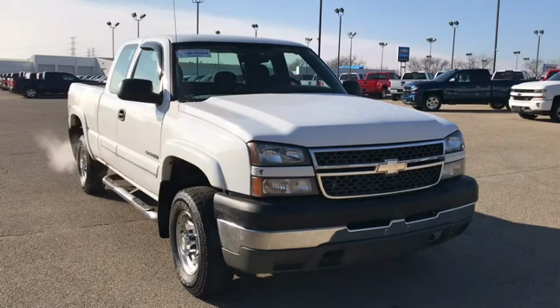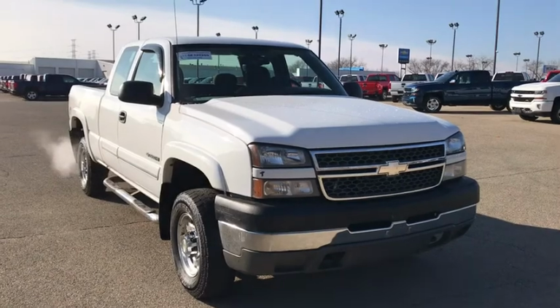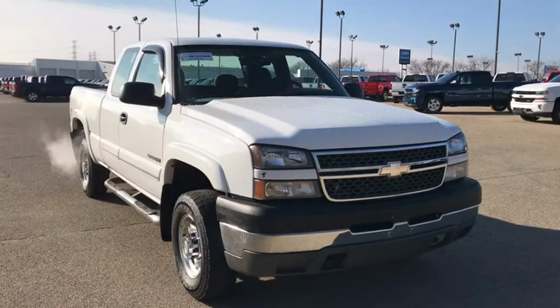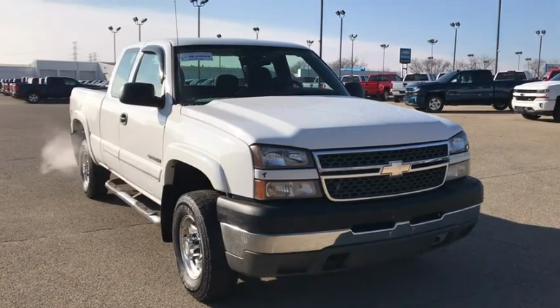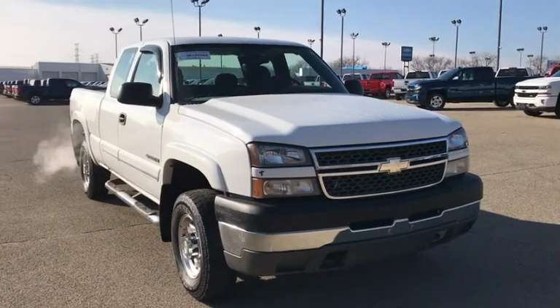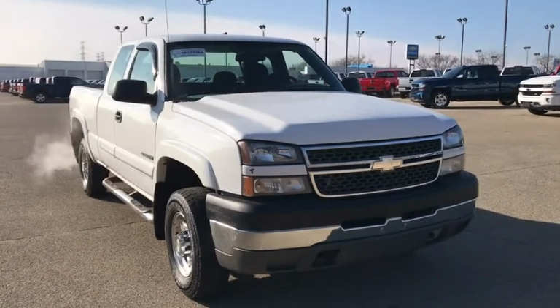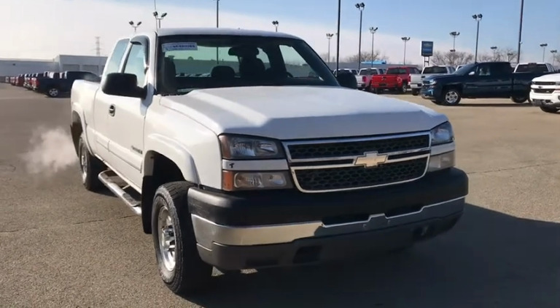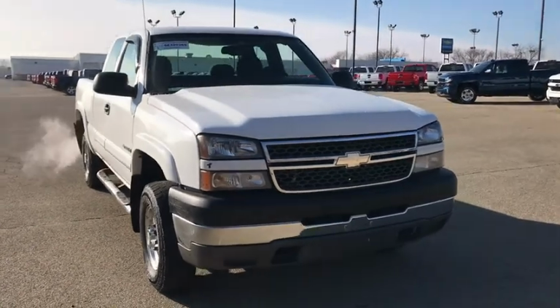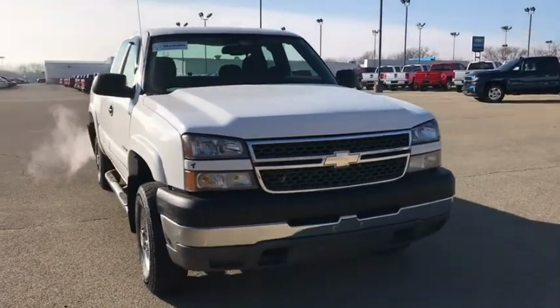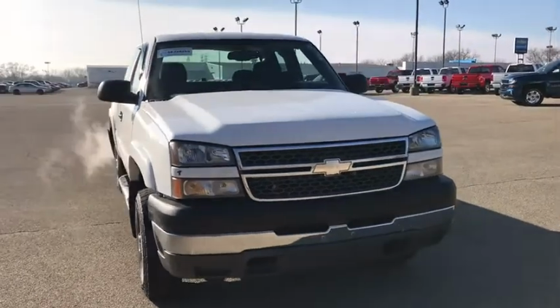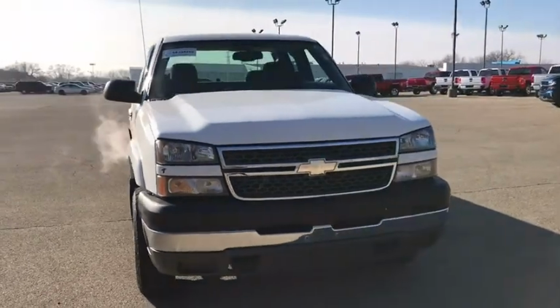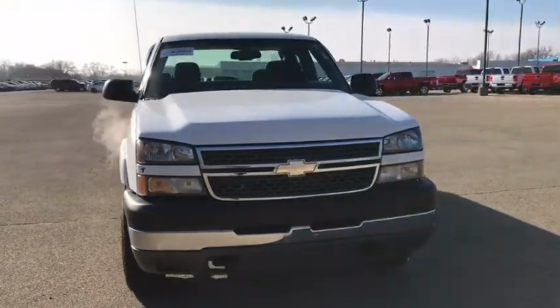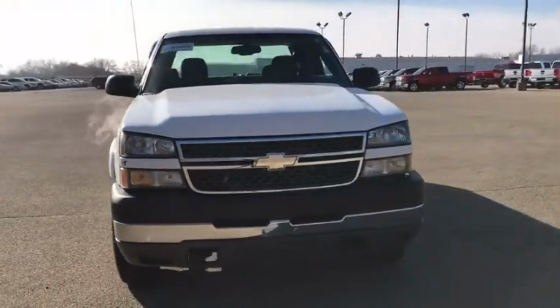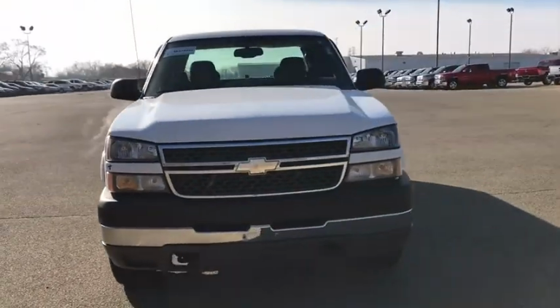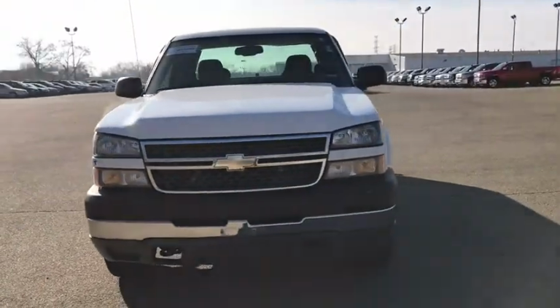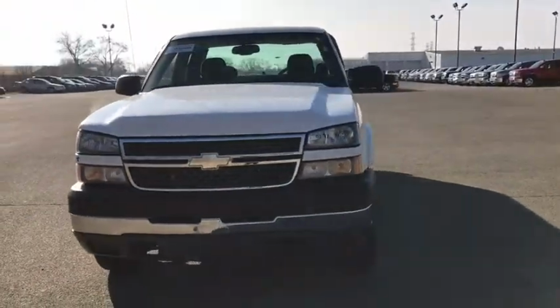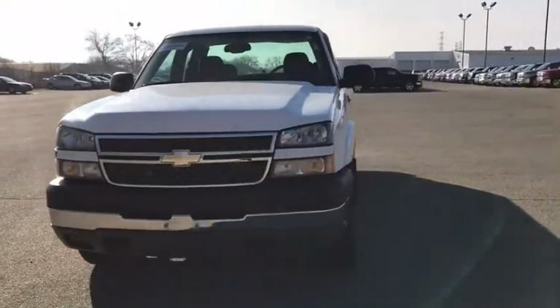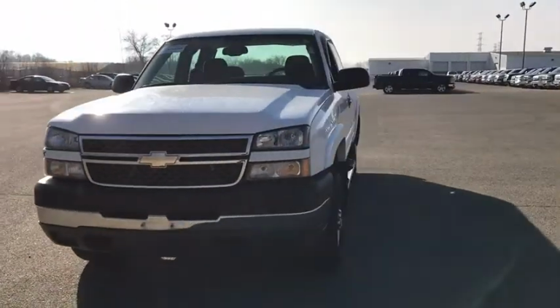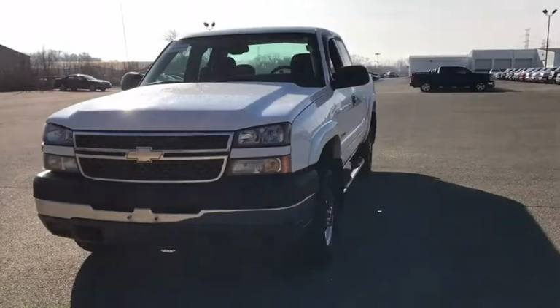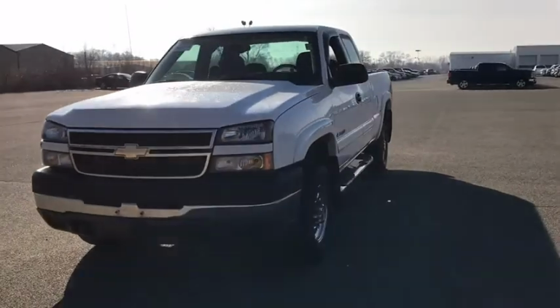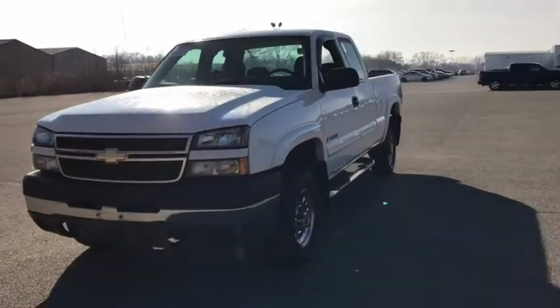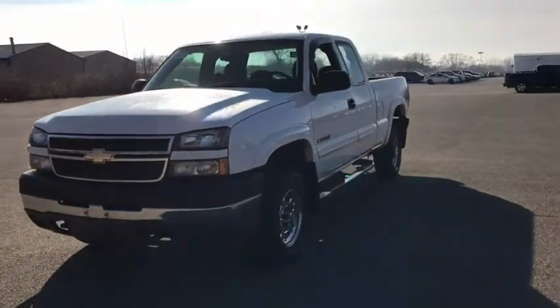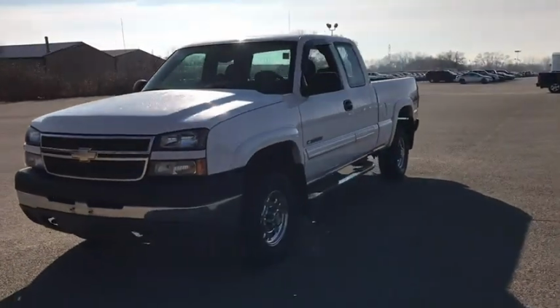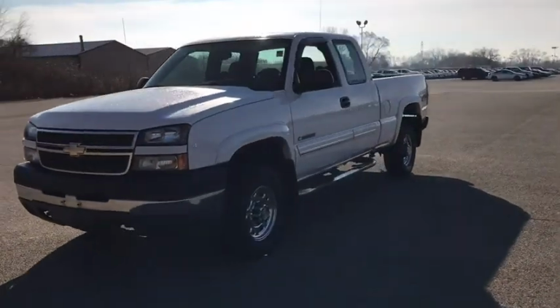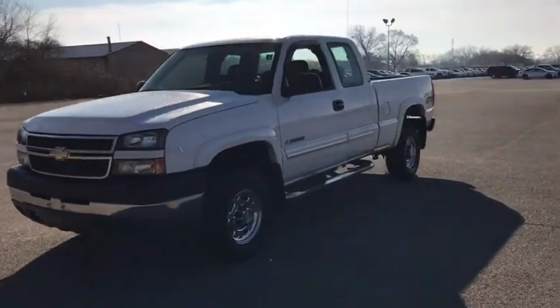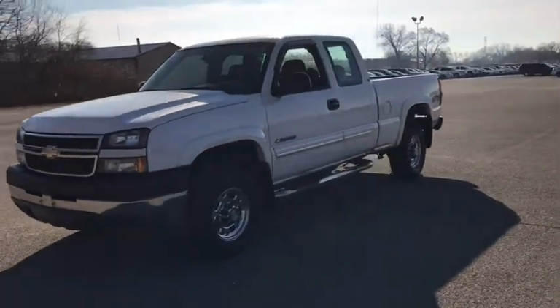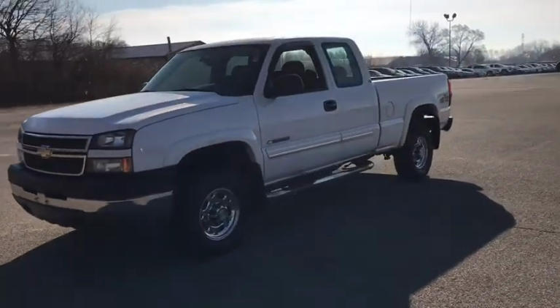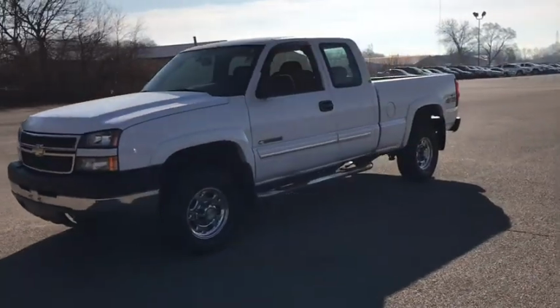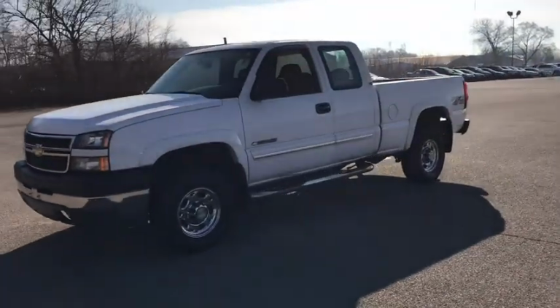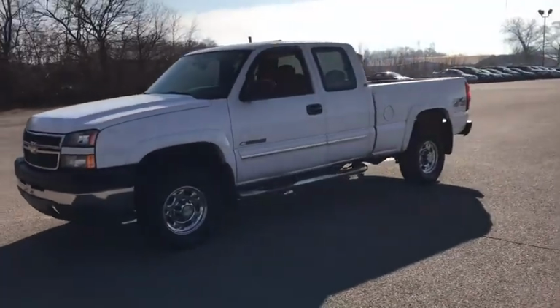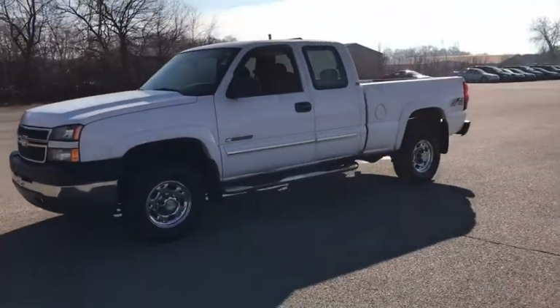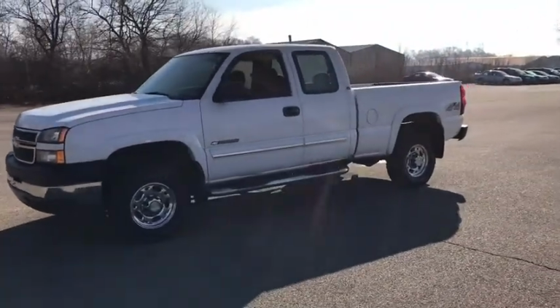The 2005 Chevrolet Silverado 2500 HD. This pickup truck pulls unlike any other. Here are some of this vehicle's great options.